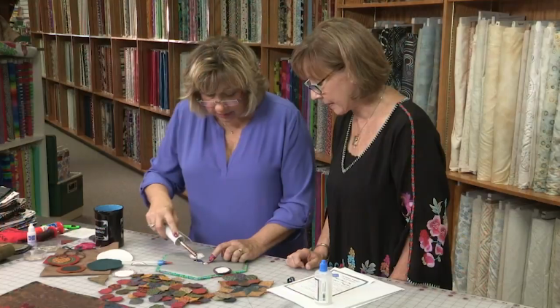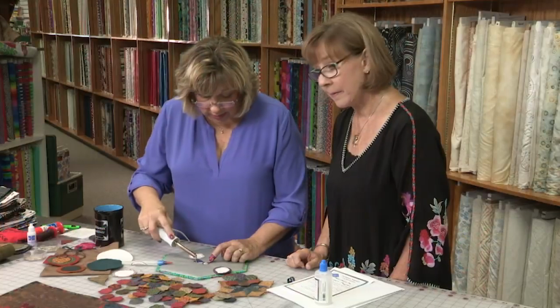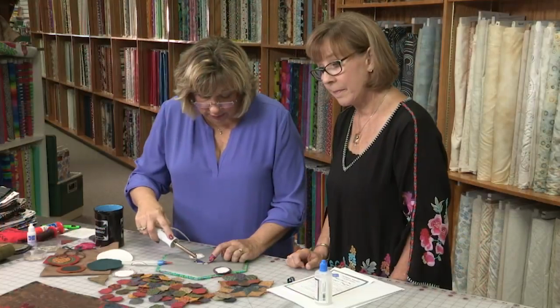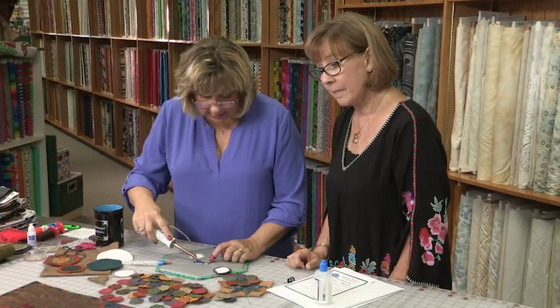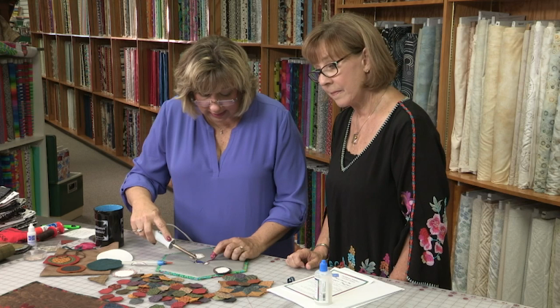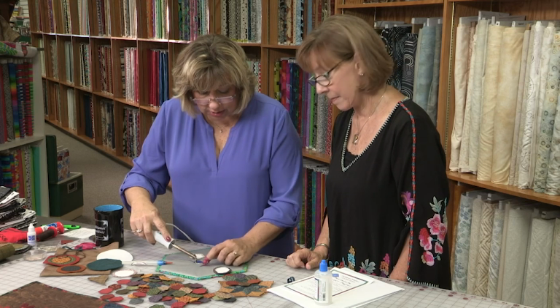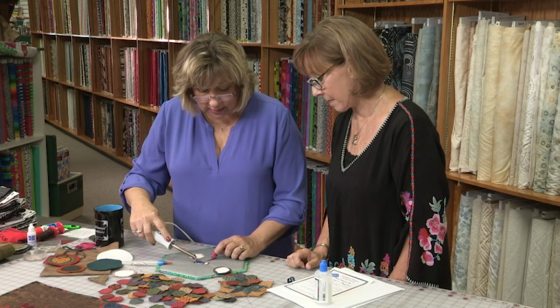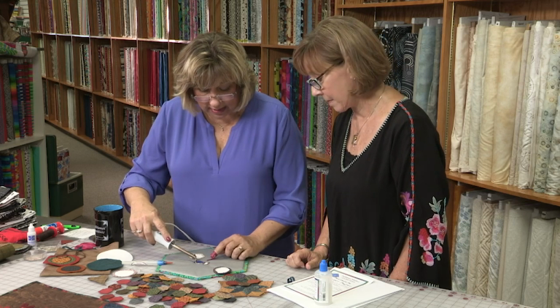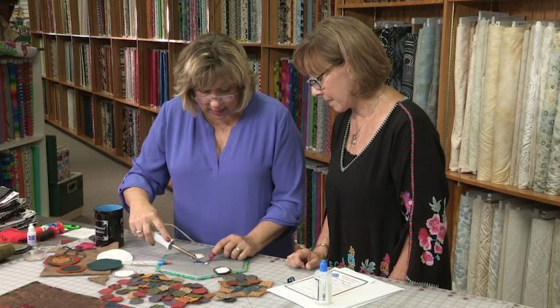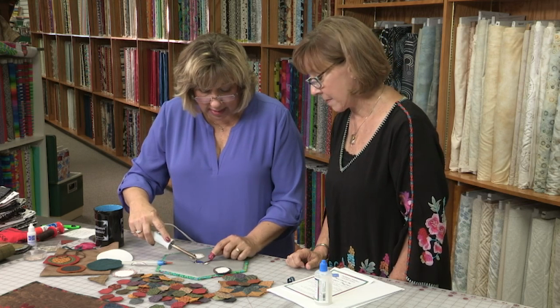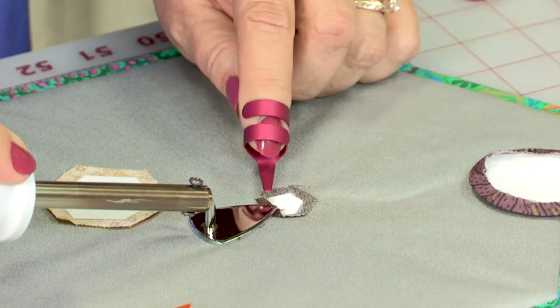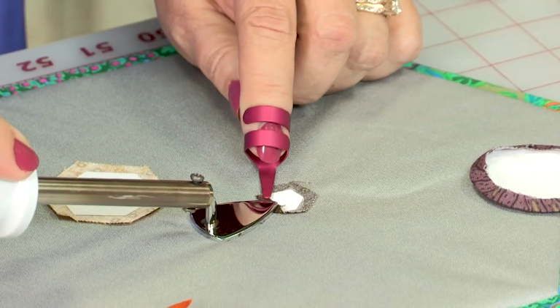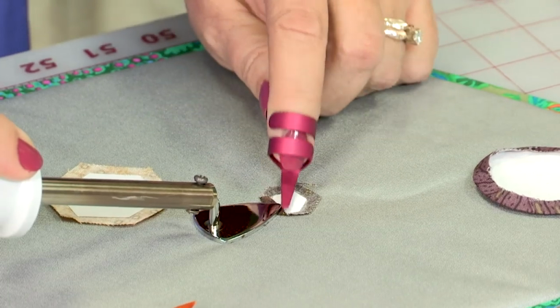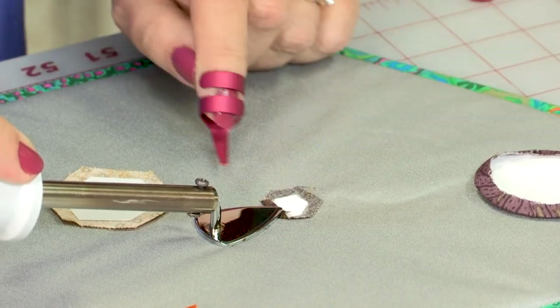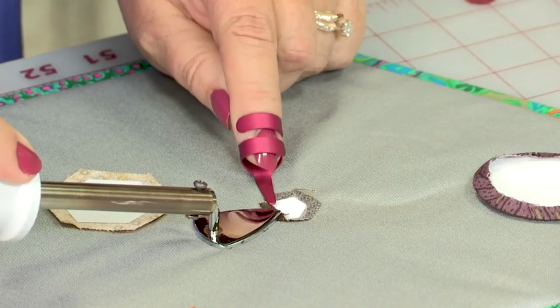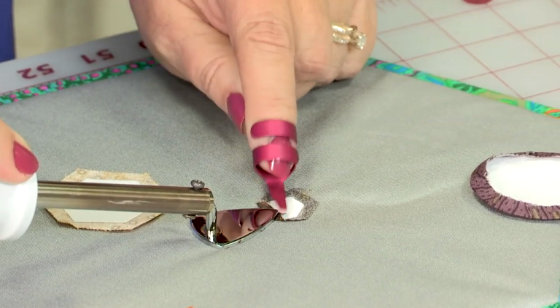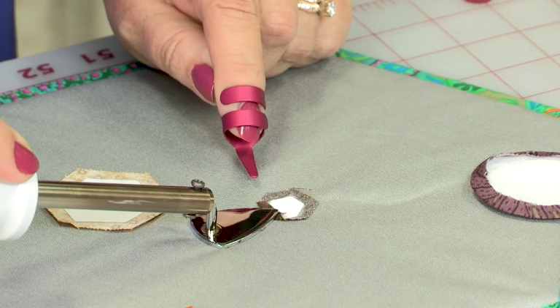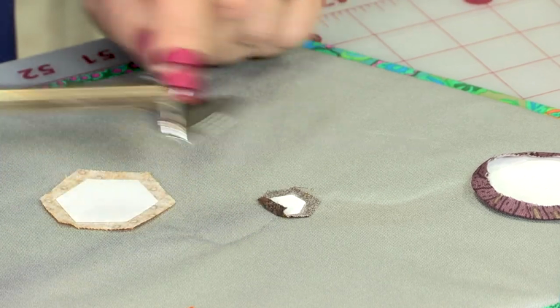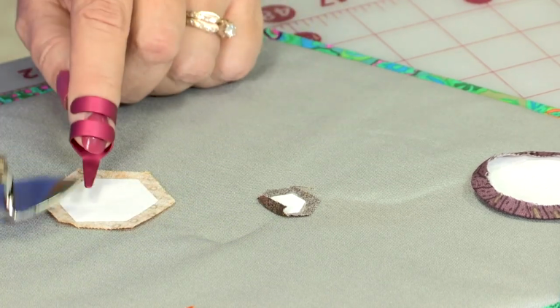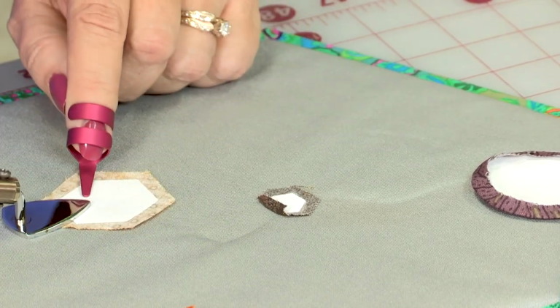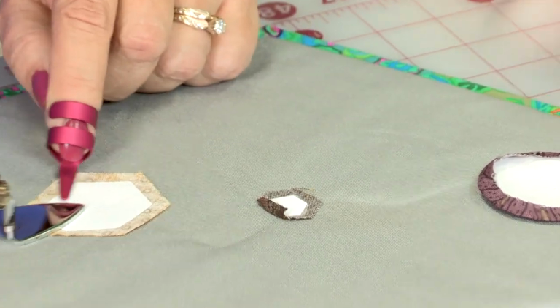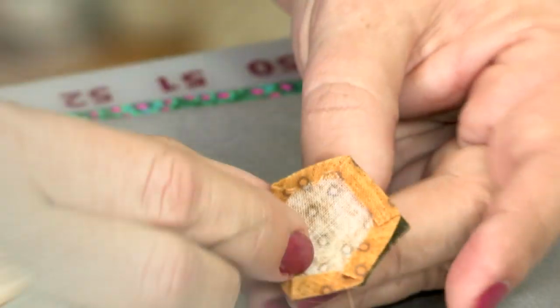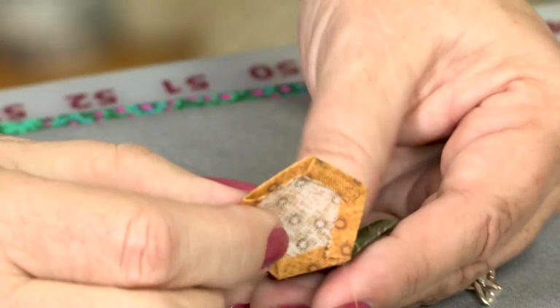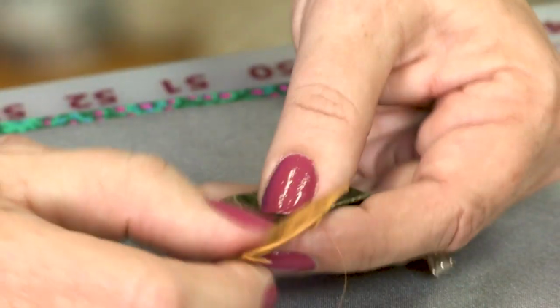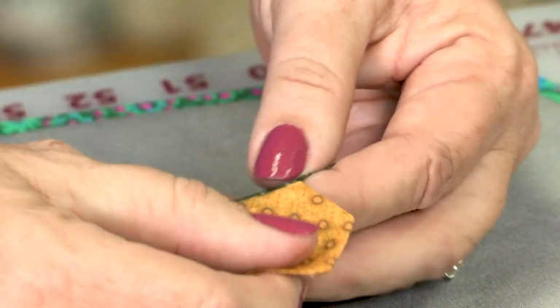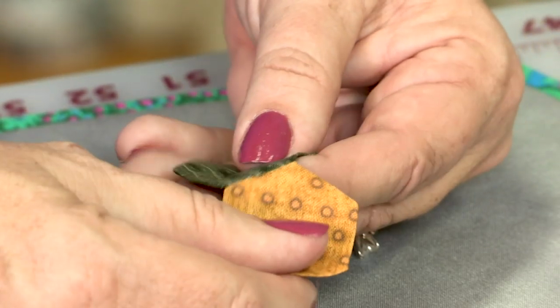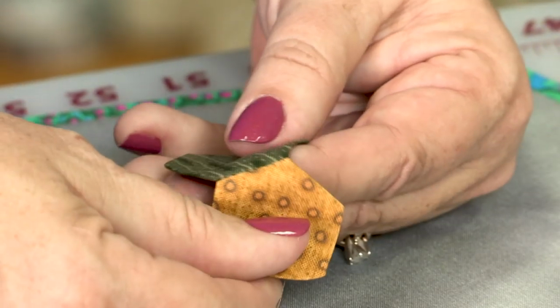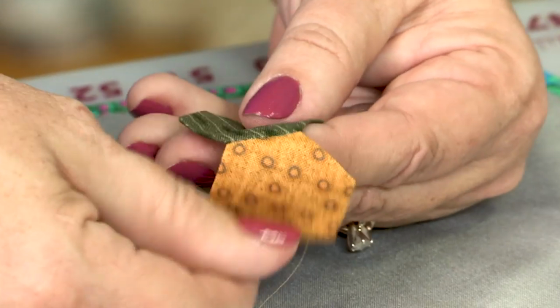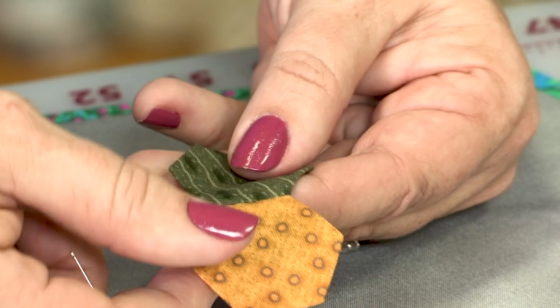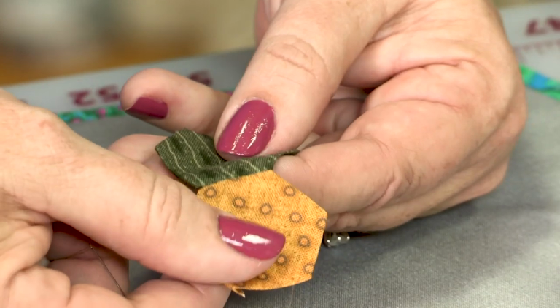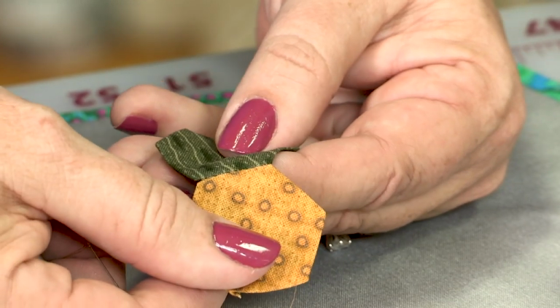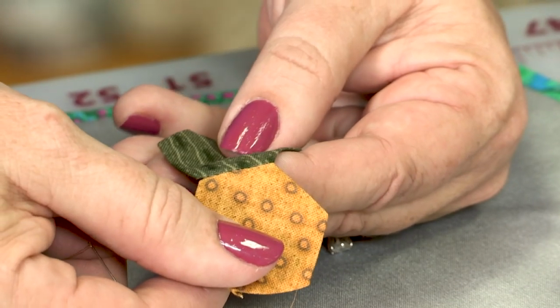We don't want to let this iron get out into either seam allowance, so I am stopping the edge of that iron right on the paper. Don't let the iron get out into either seam allowance. Plus, how do you make your hand stitching invisible? Missy shows you how.